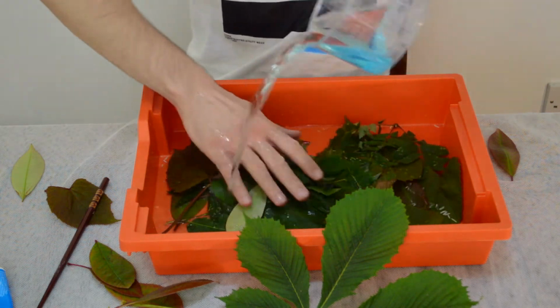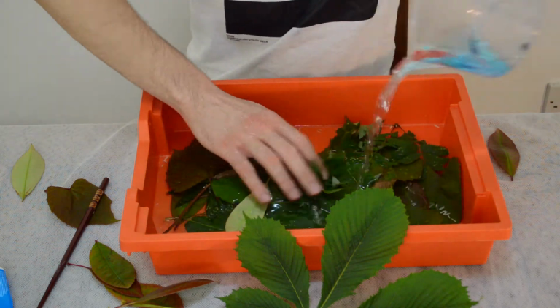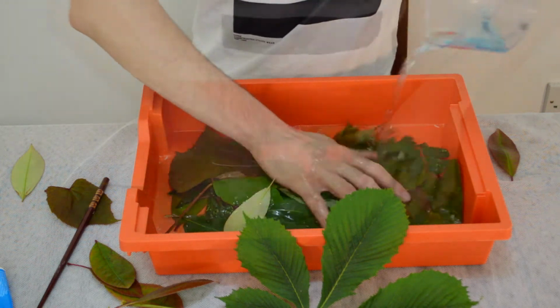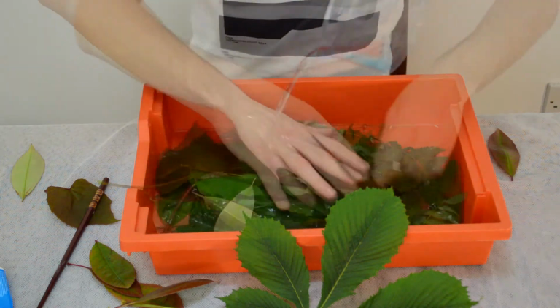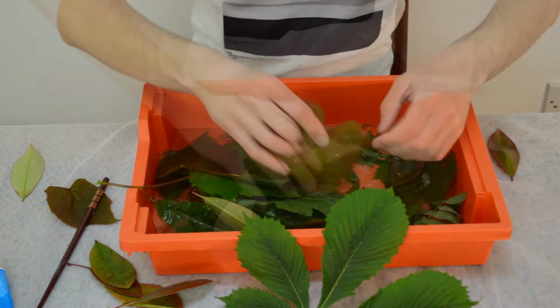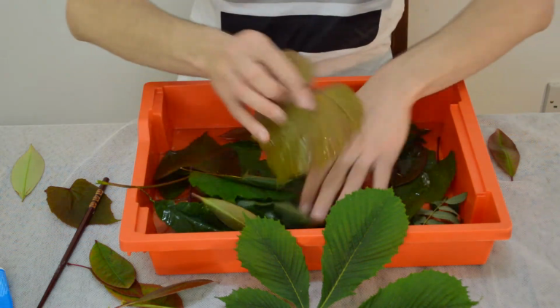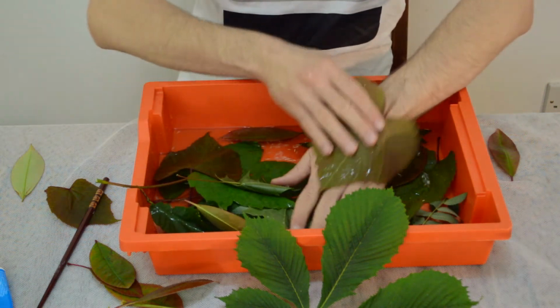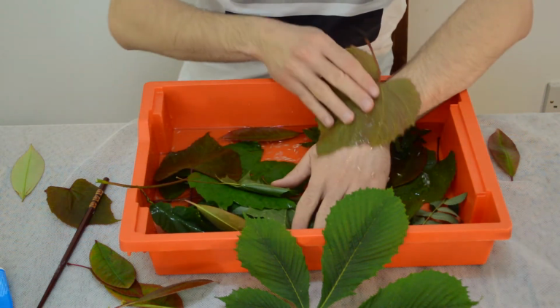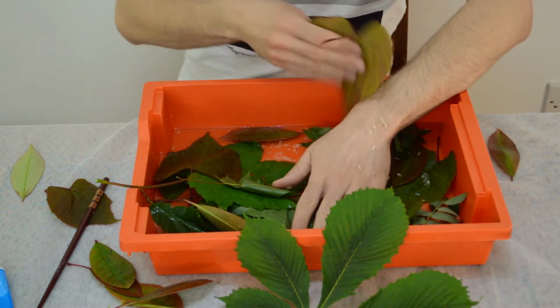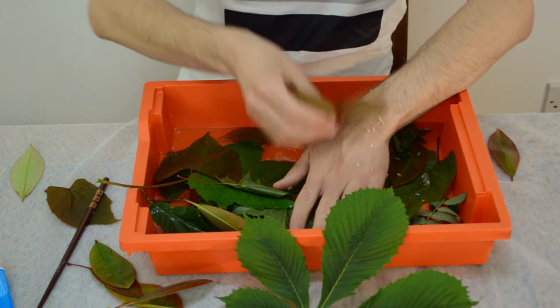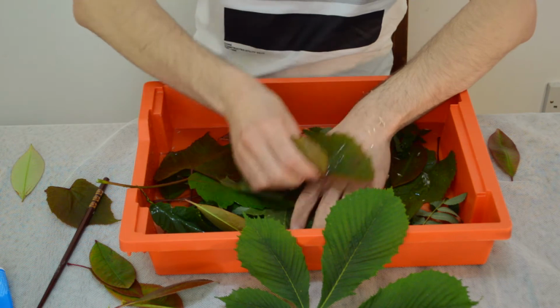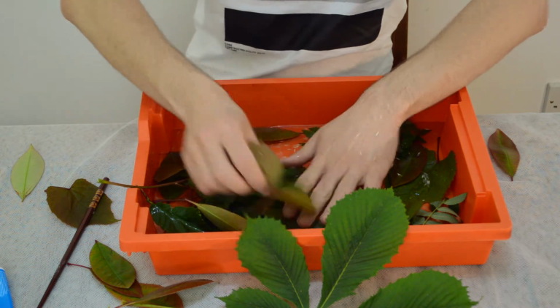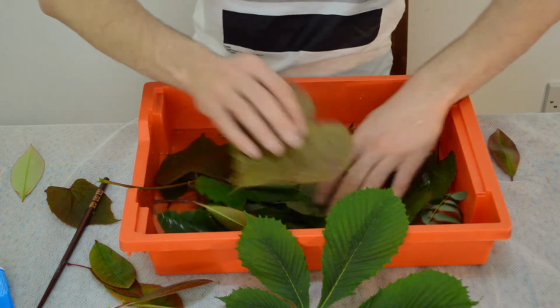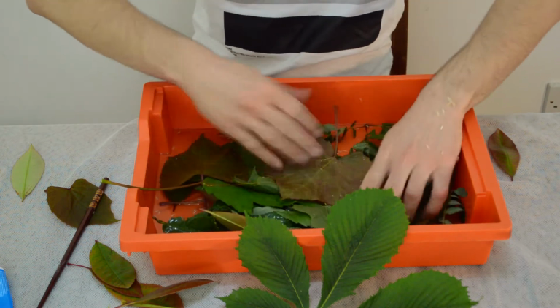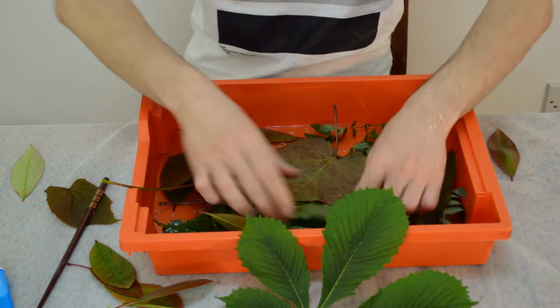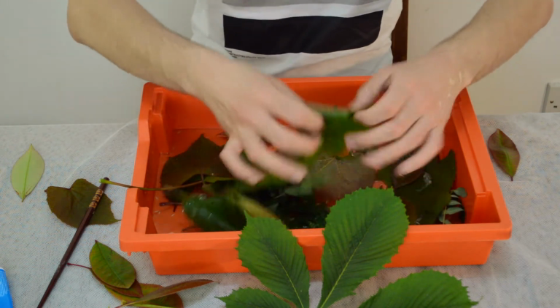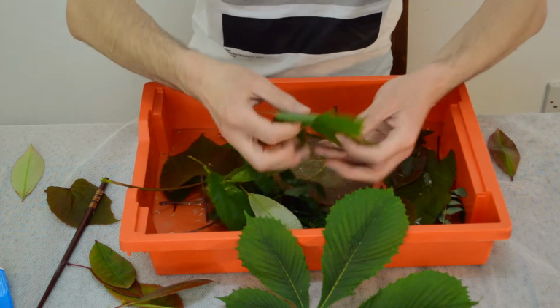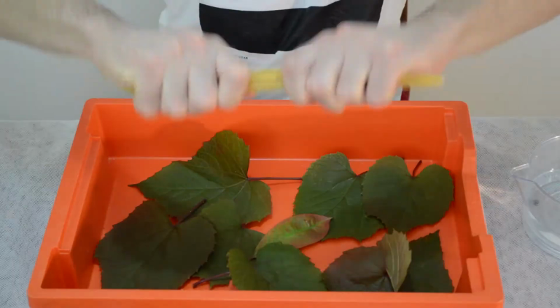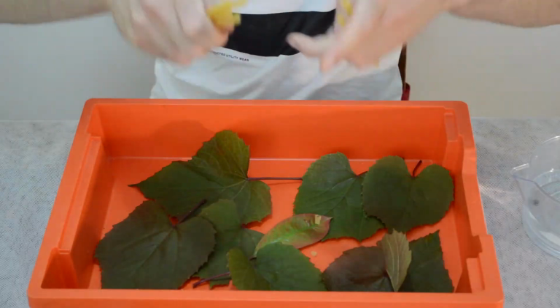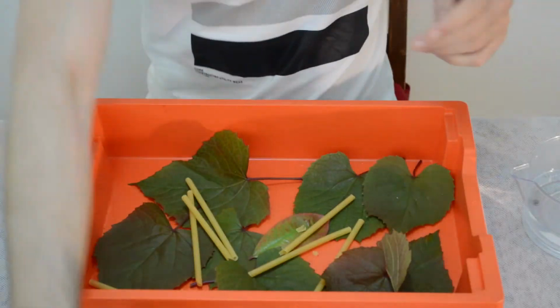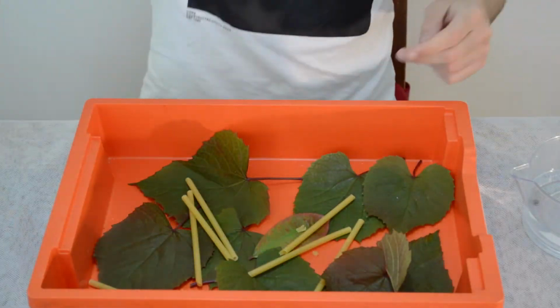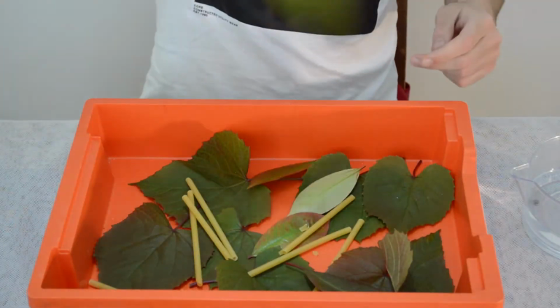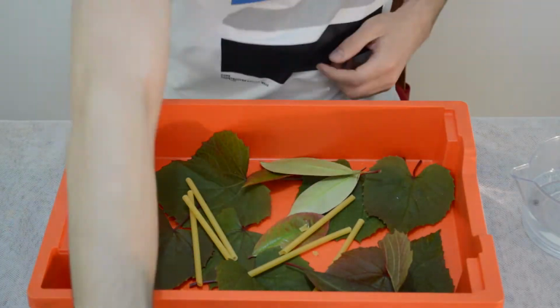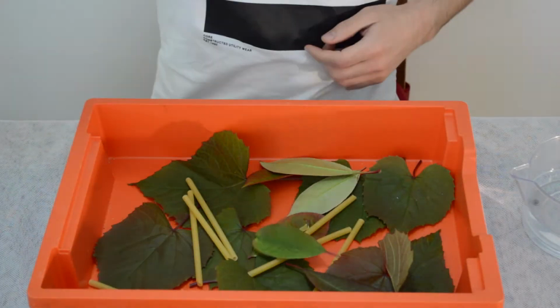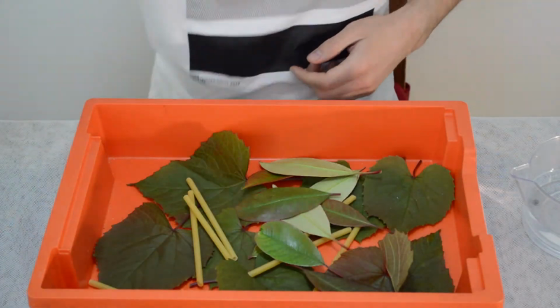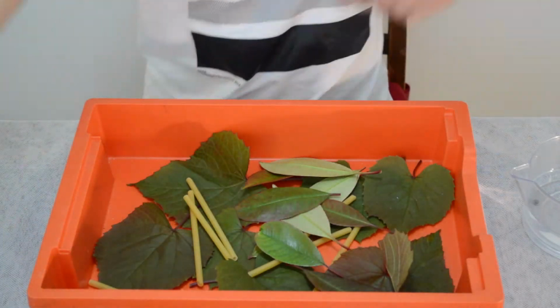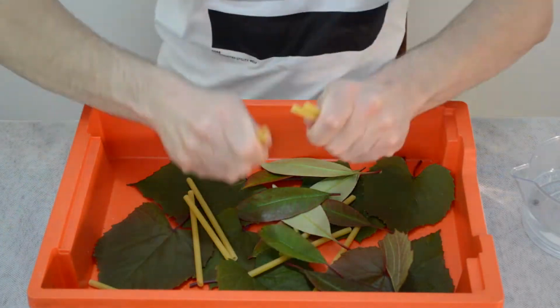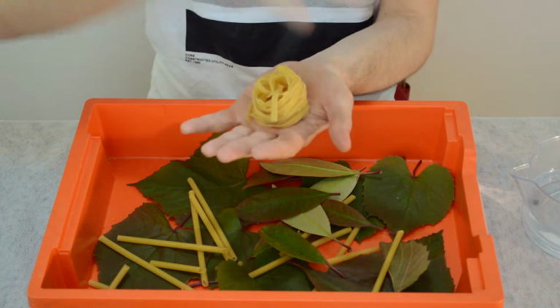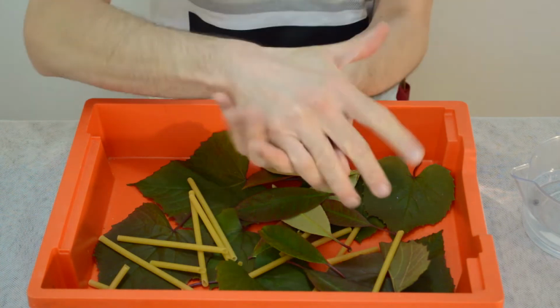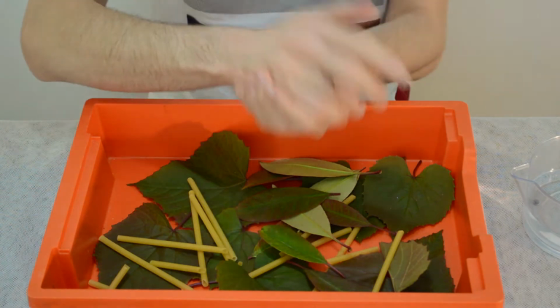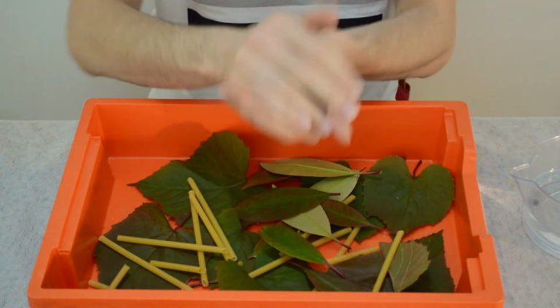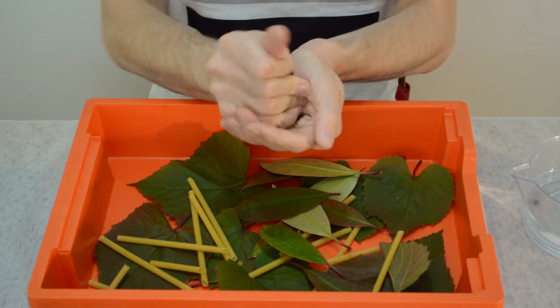For the sticks you could use pasta sheets and snap them.